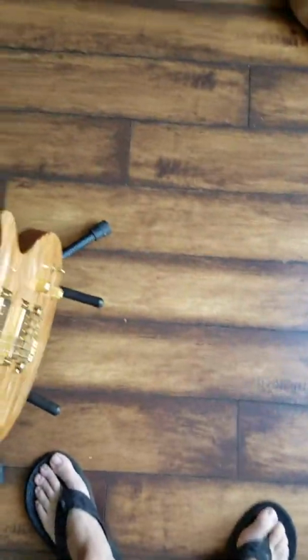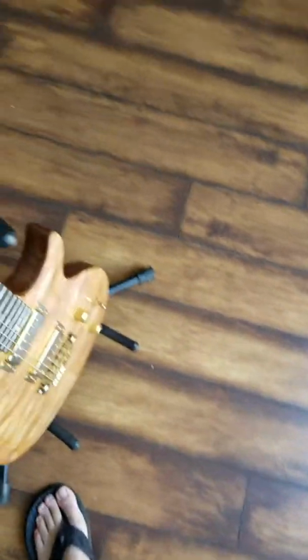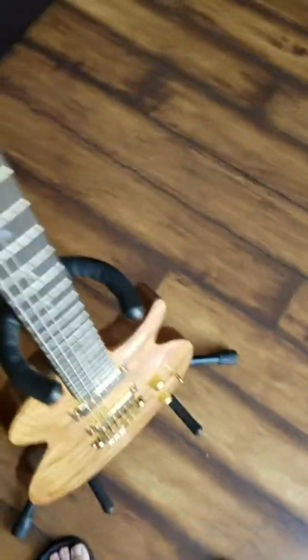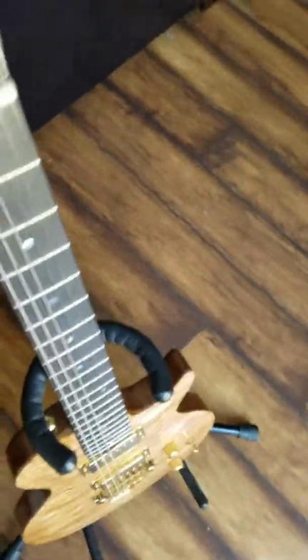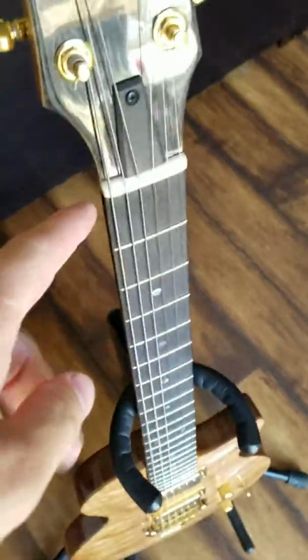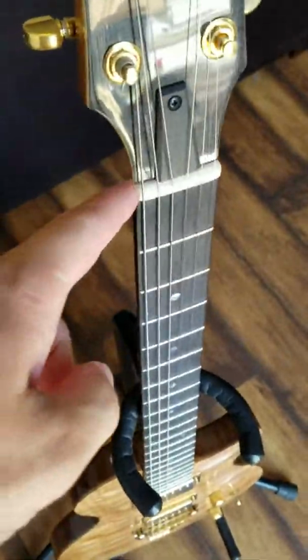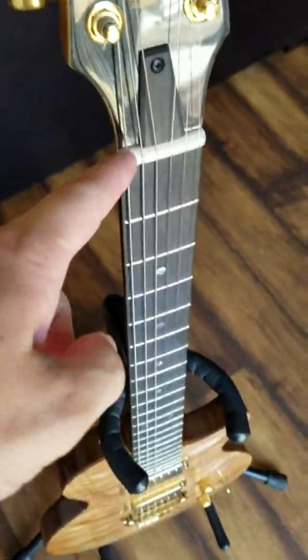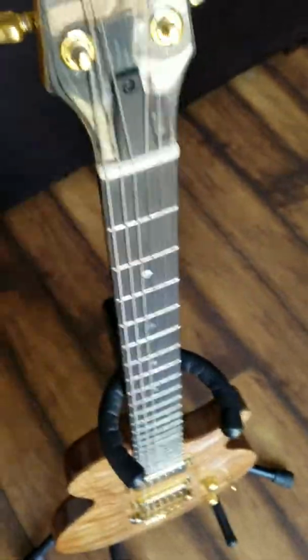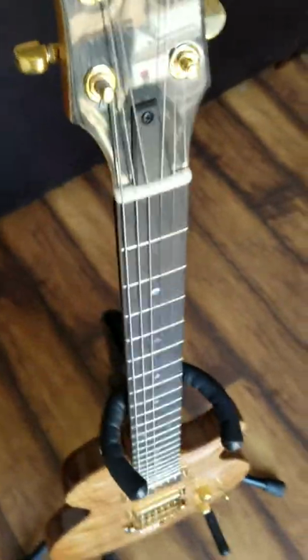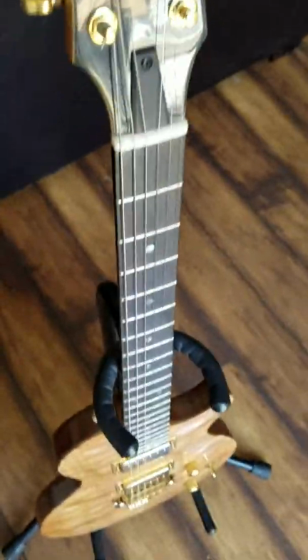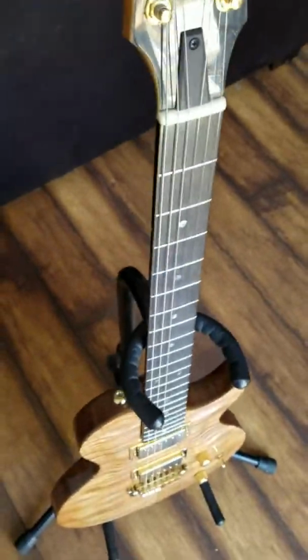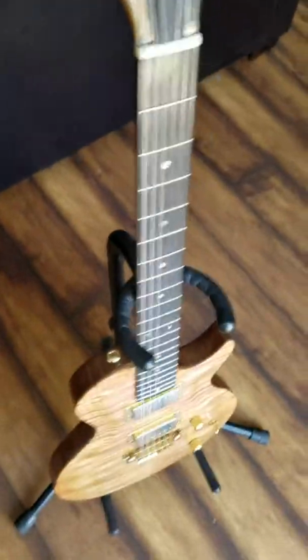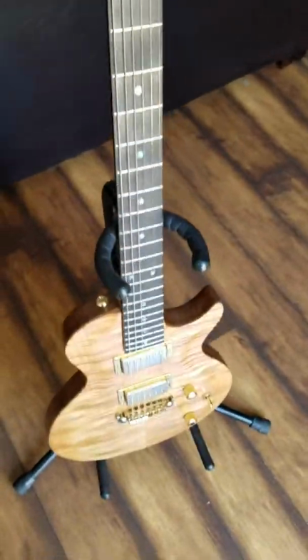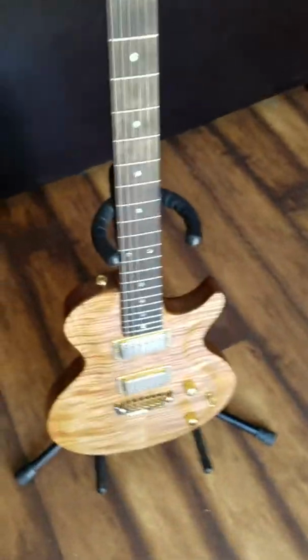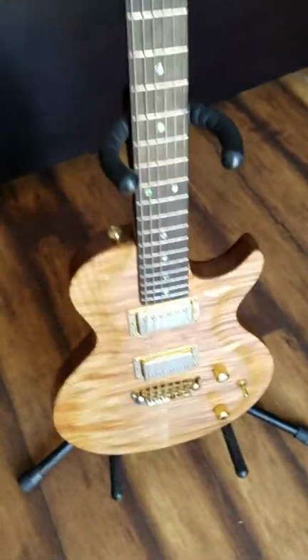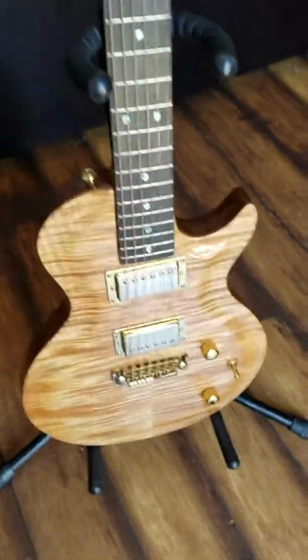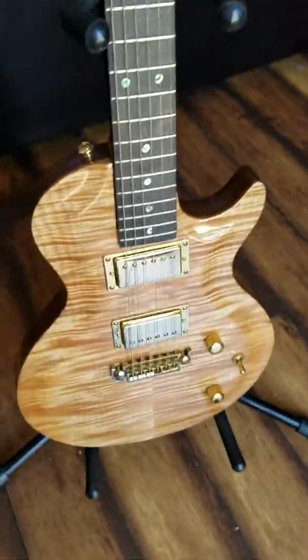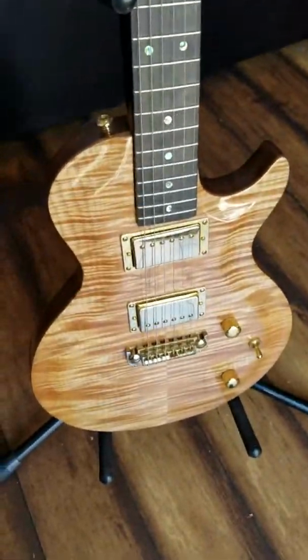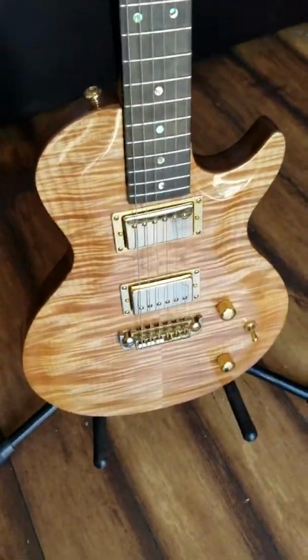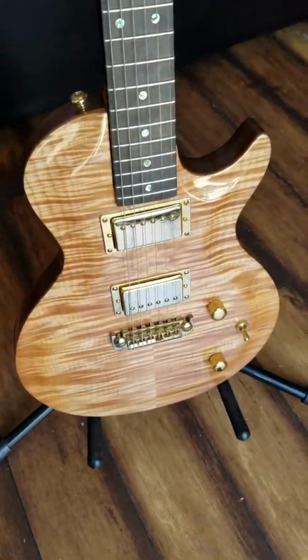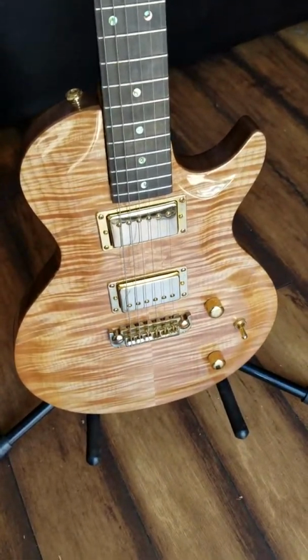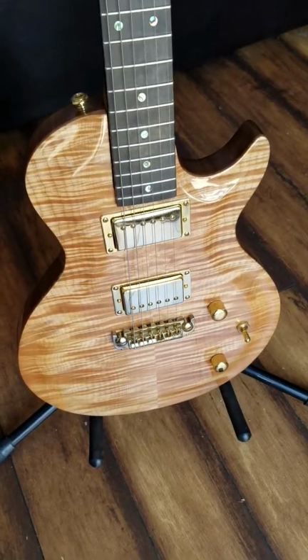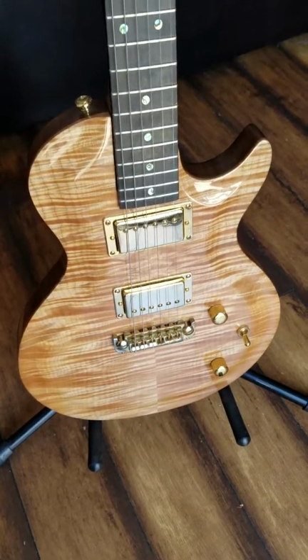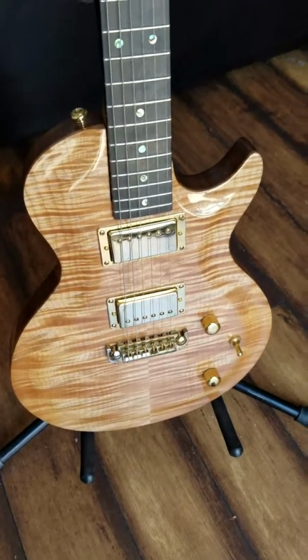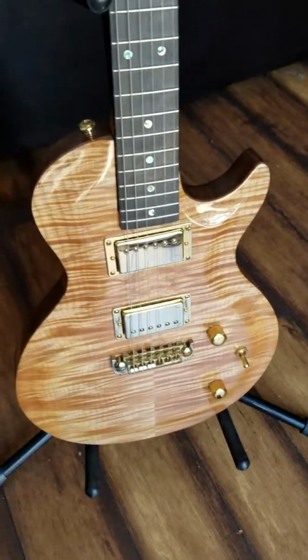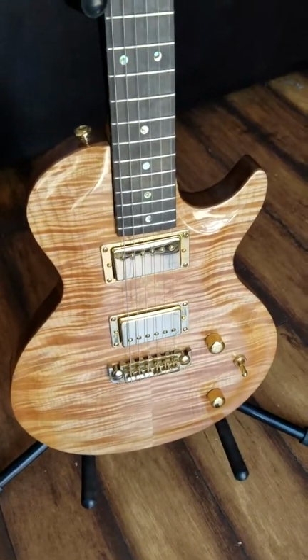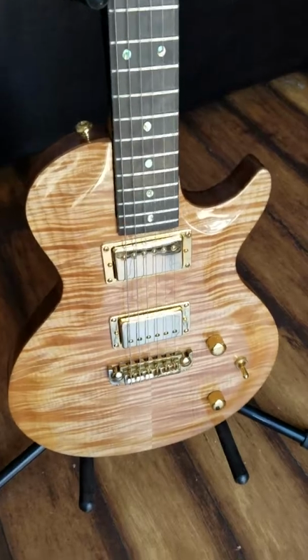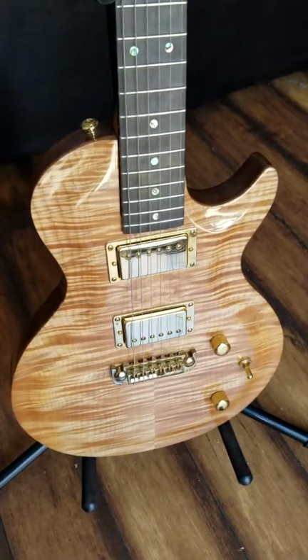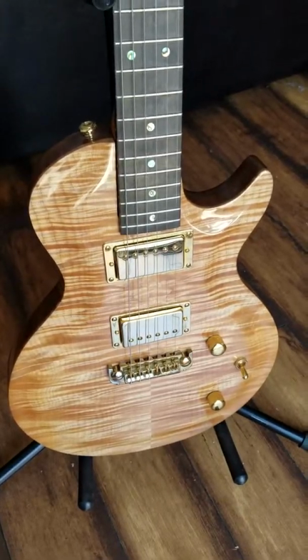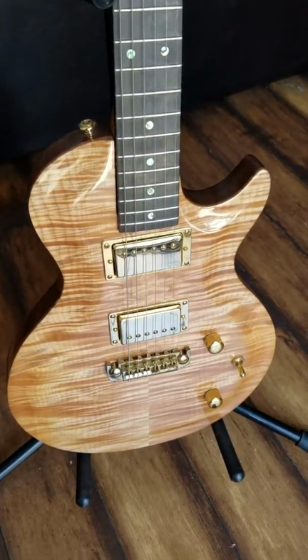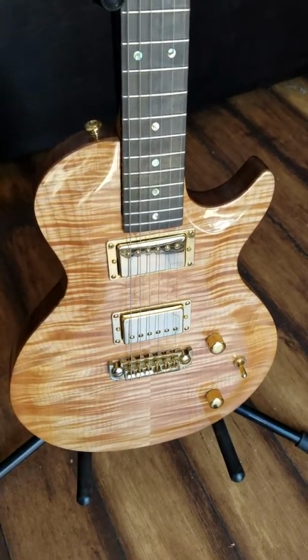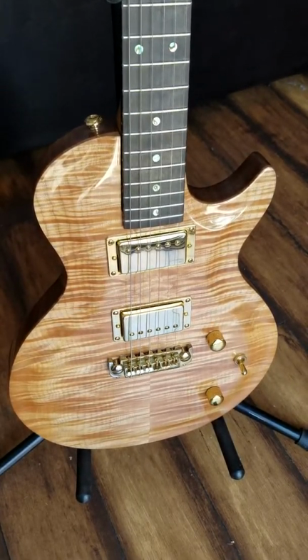One thing I forgot is the nut — he only uses bone, even on his acoustics, all bone. He won't use anything else, just because he likes the way it transfers the sound. But that's about all for now. Stay tuned for some videos of how it sounds.